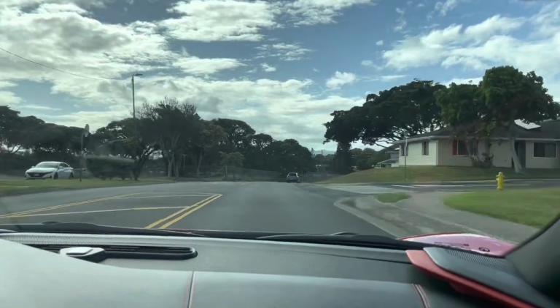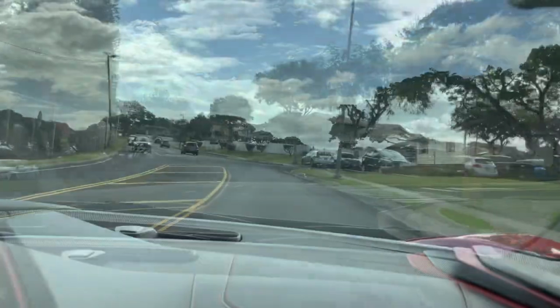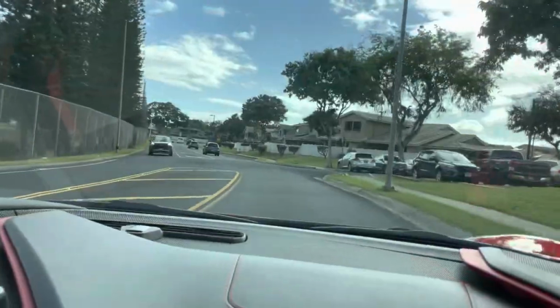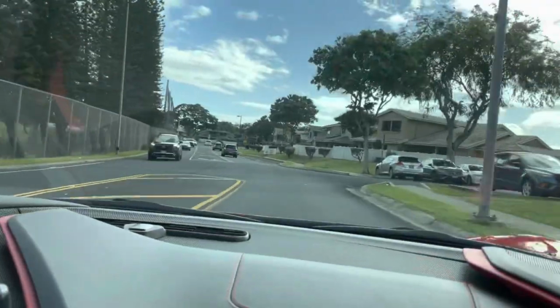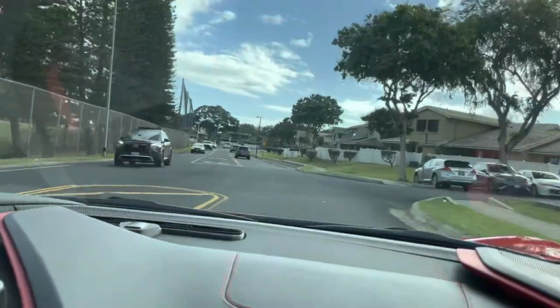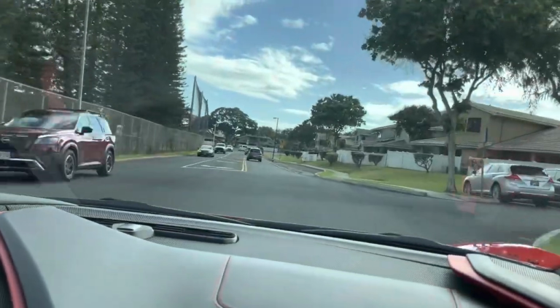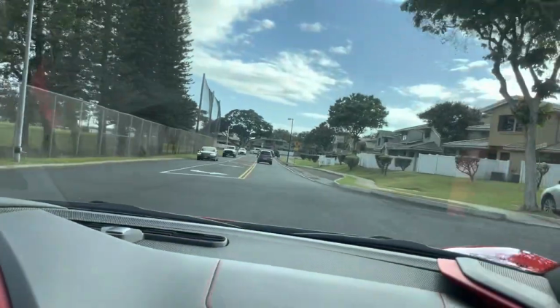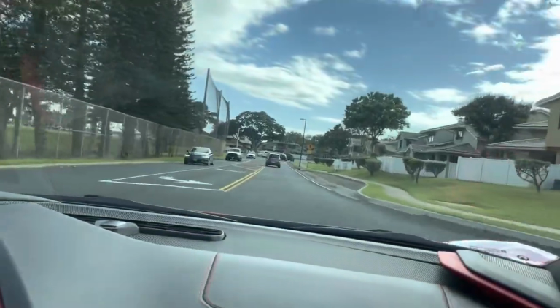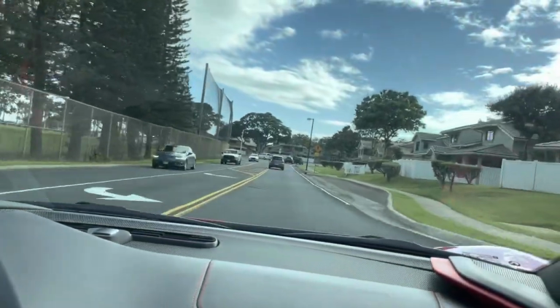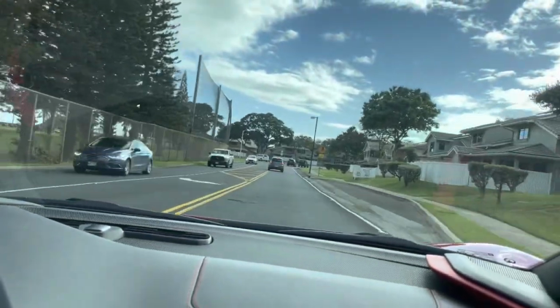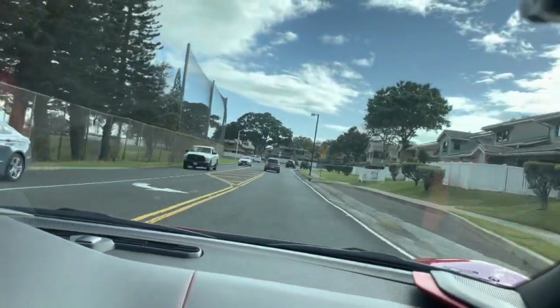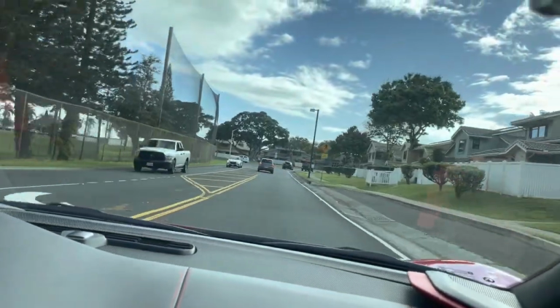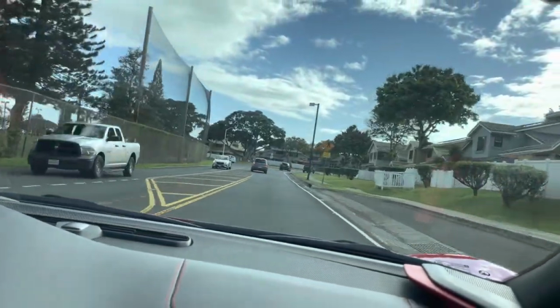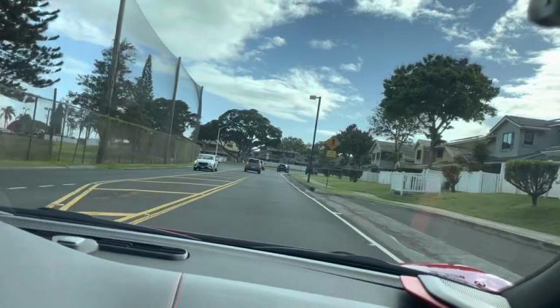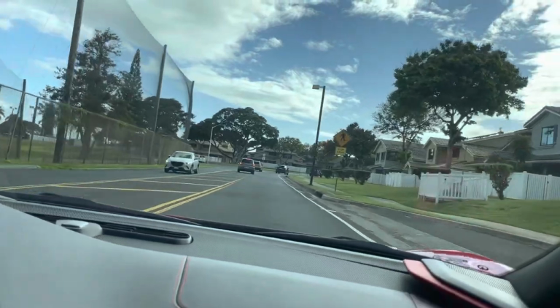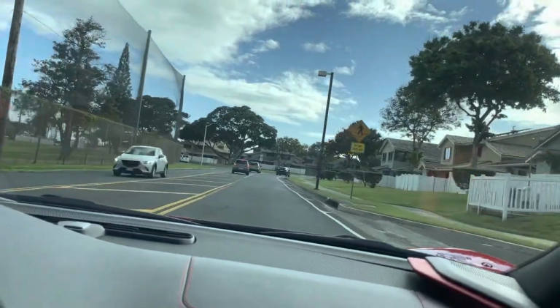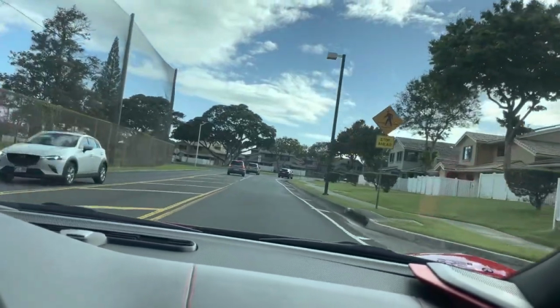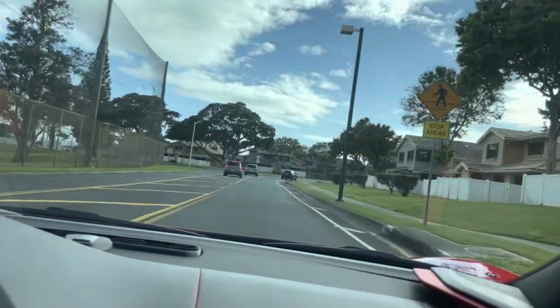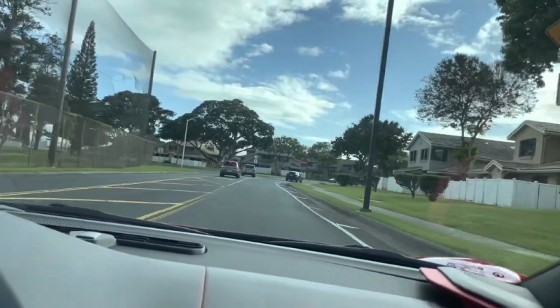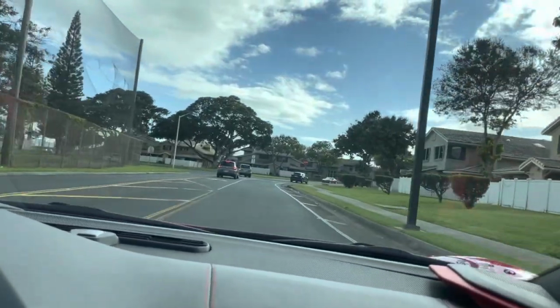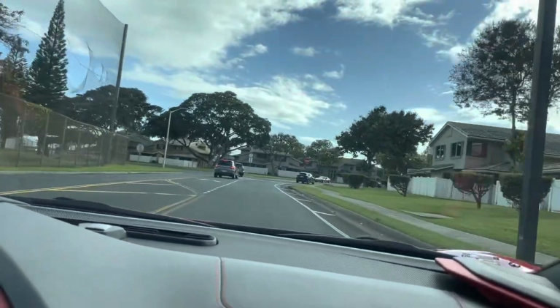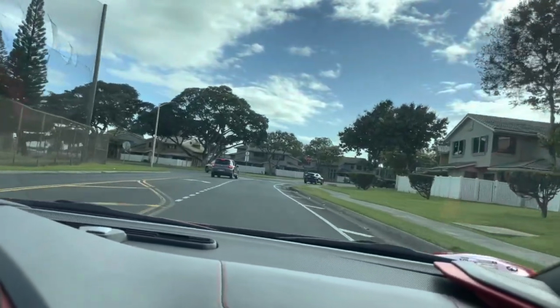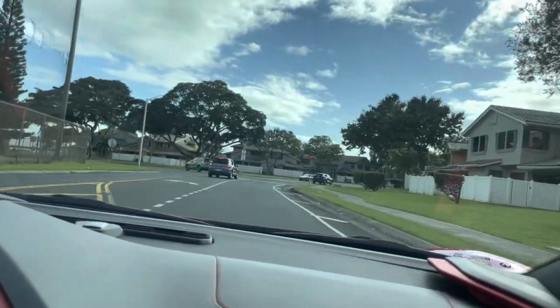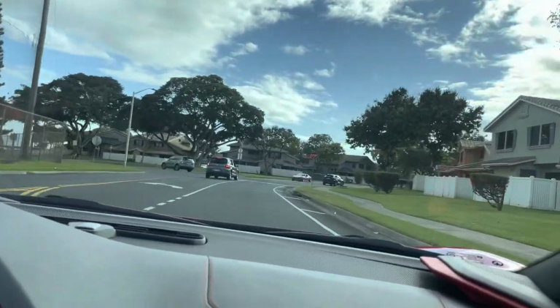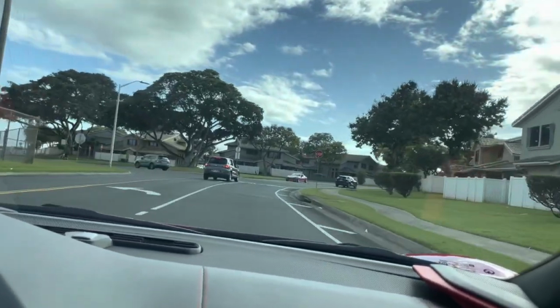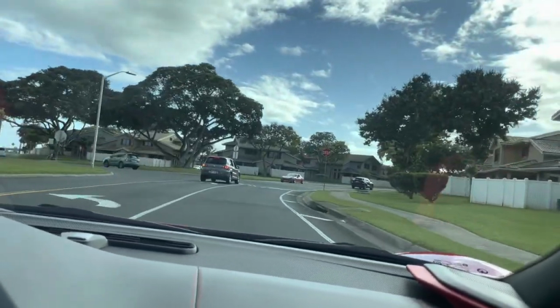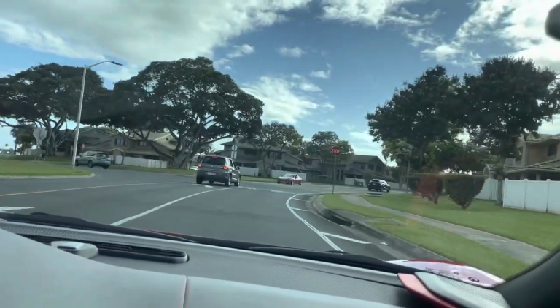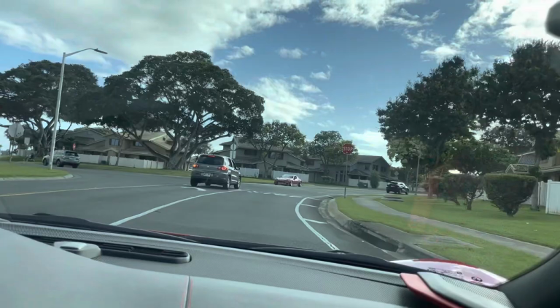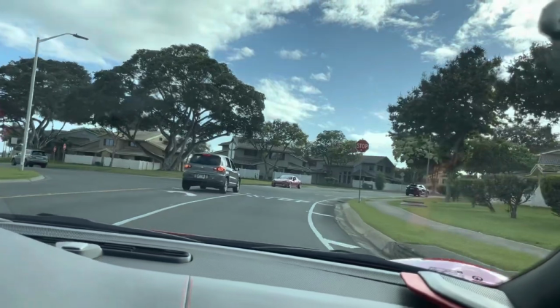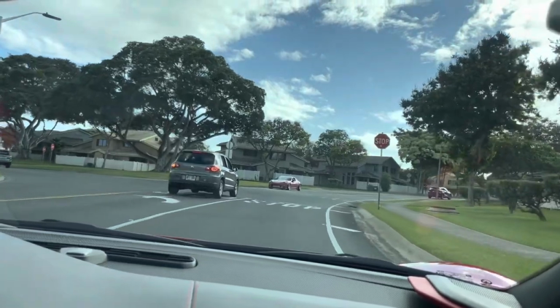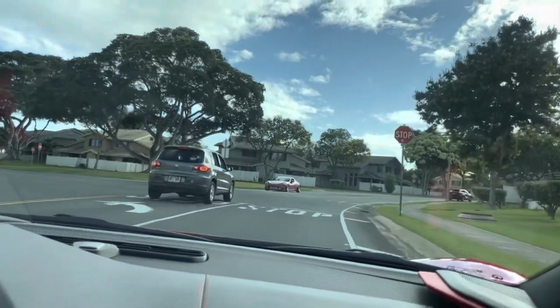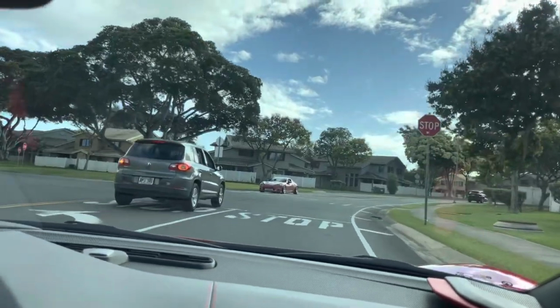Very livable with the windows up, I should add. Because once you put the windows down, it's completely different.